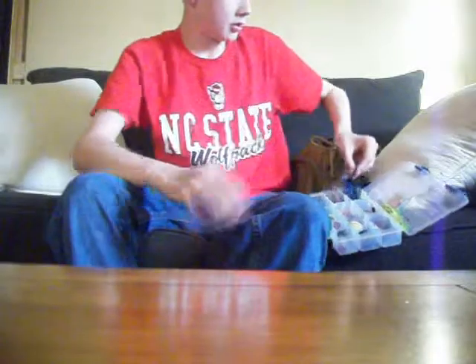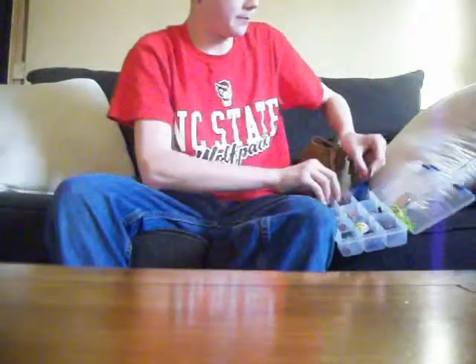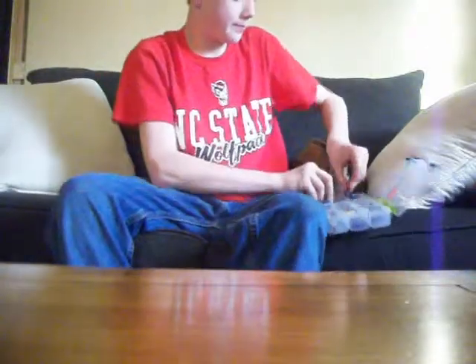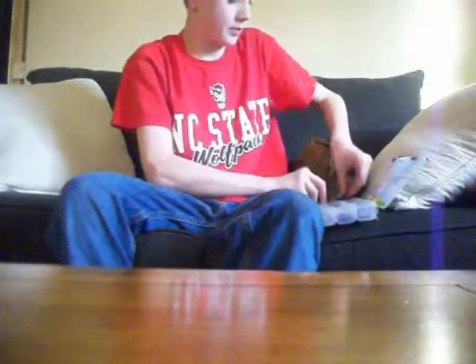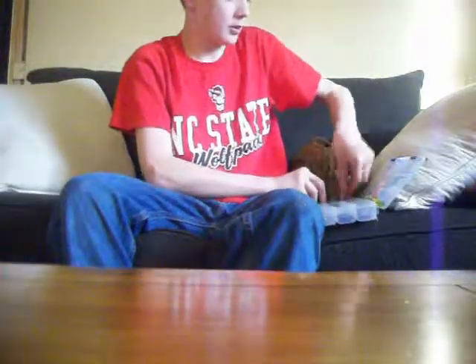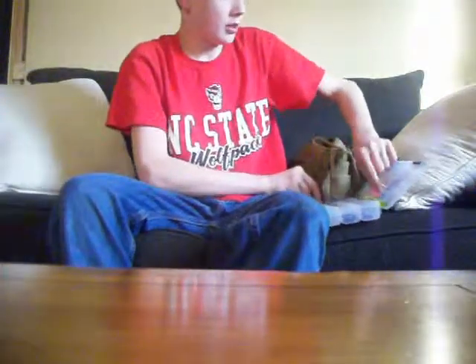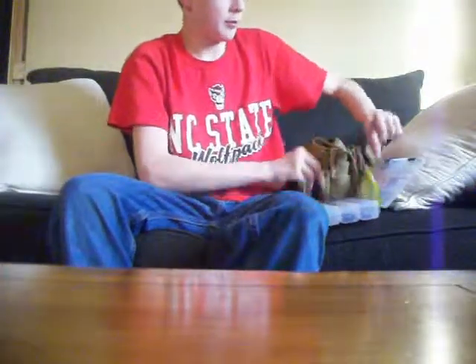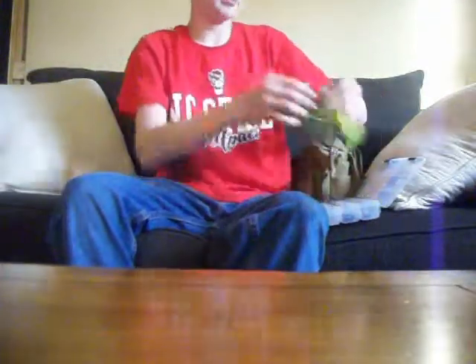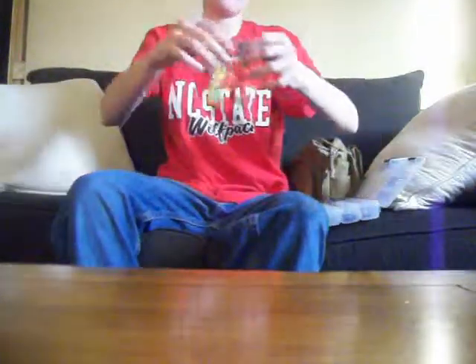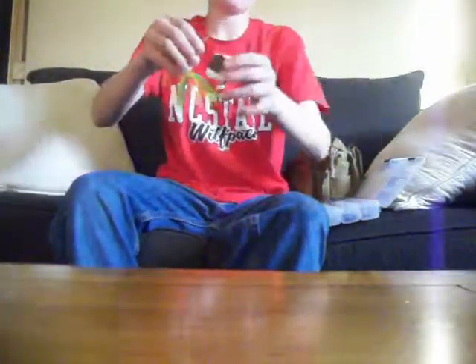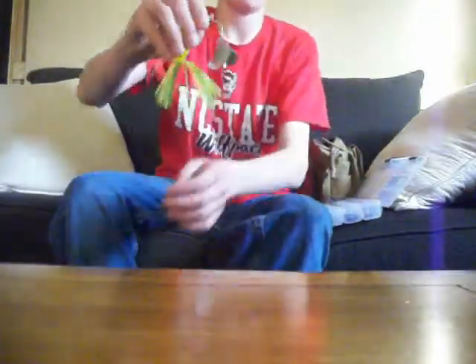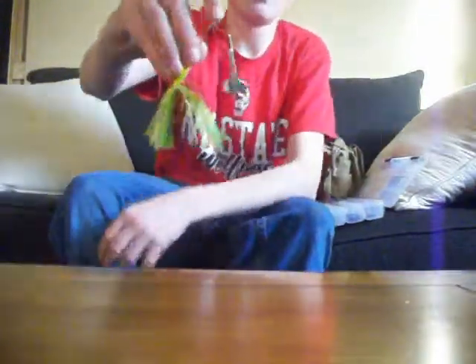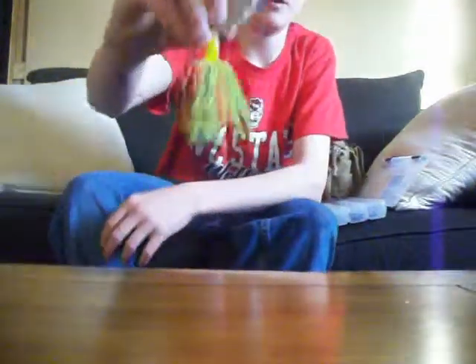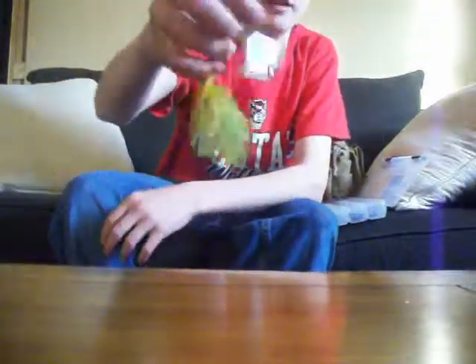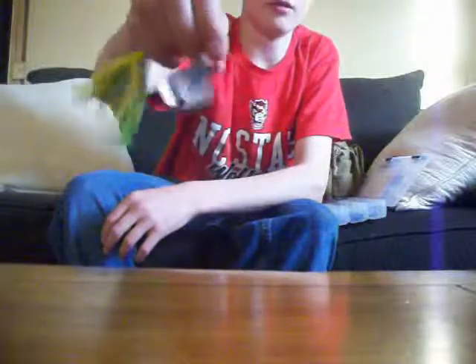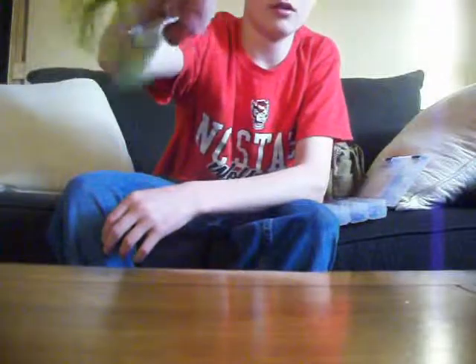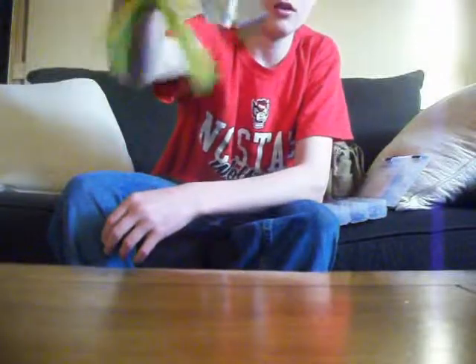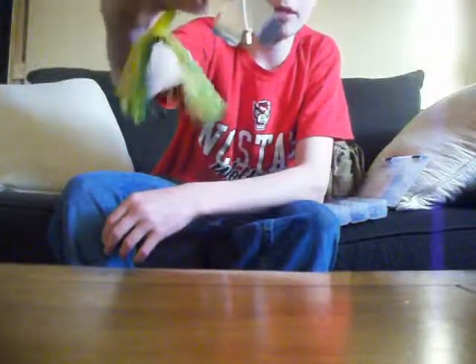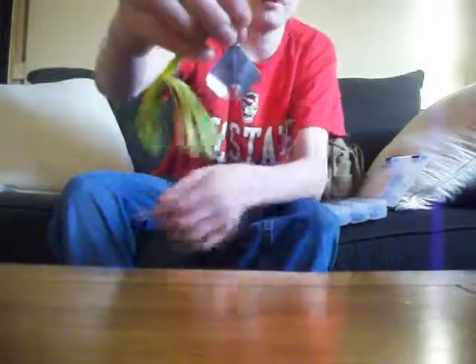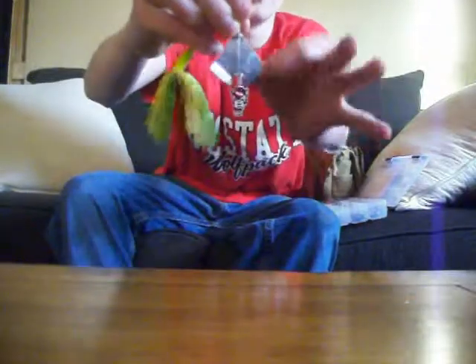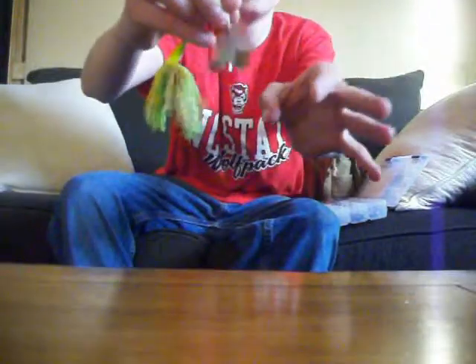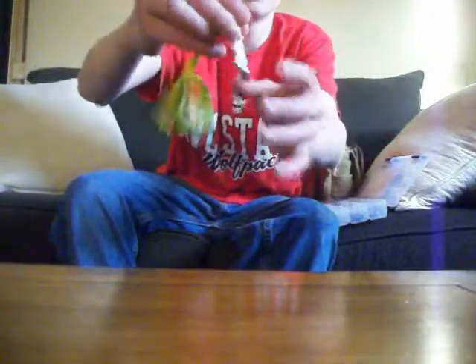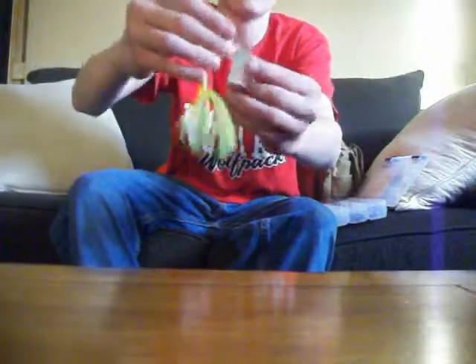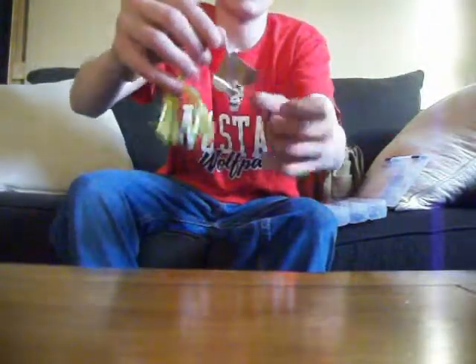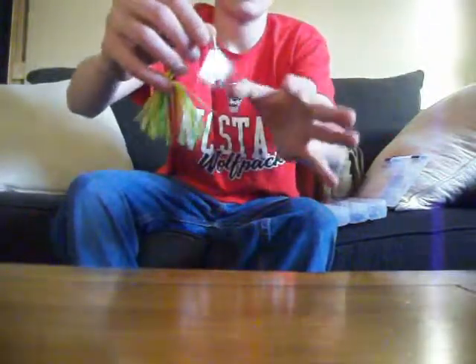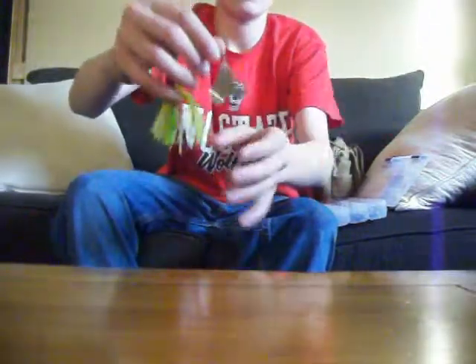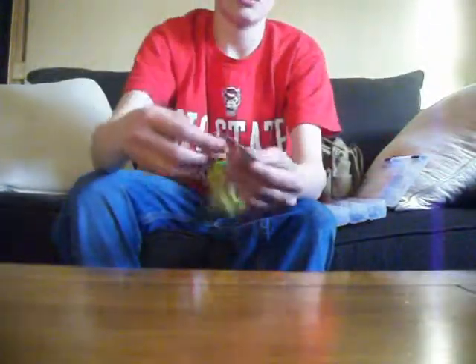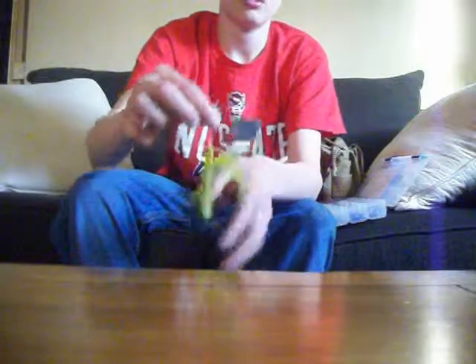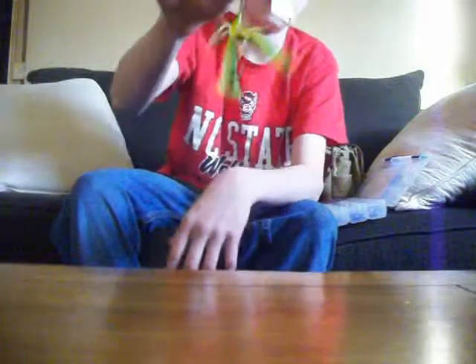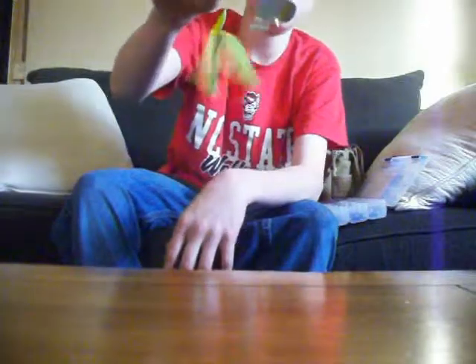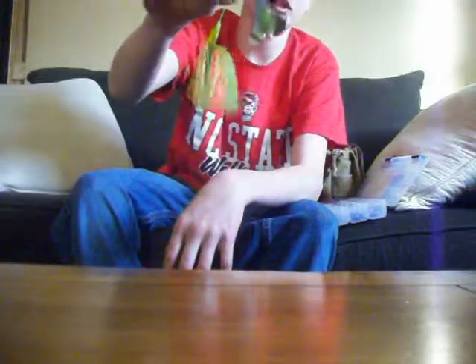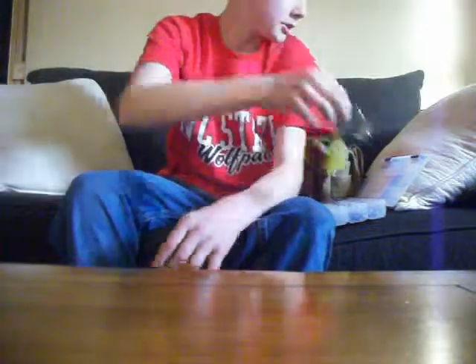I got a buzzbait and I bent mine down to make a little bit more noise in the water. That's the green and yellow buzzbait.